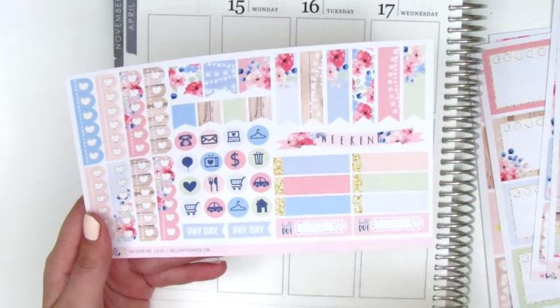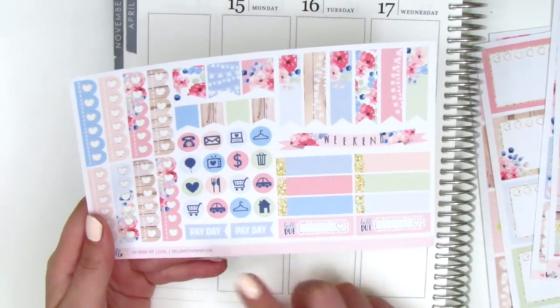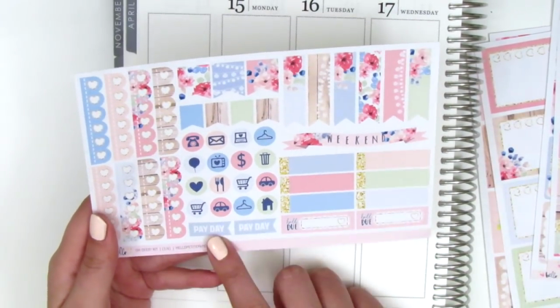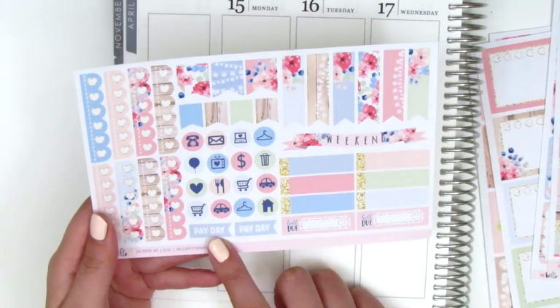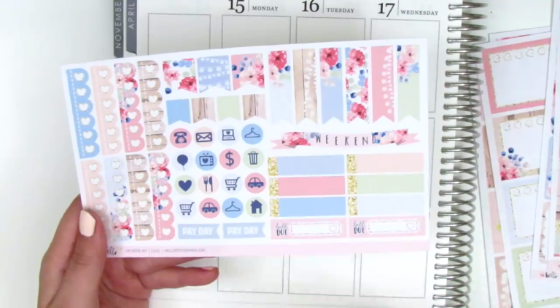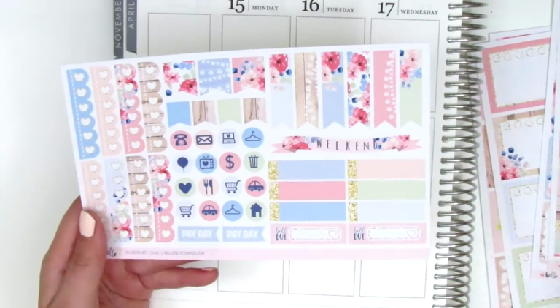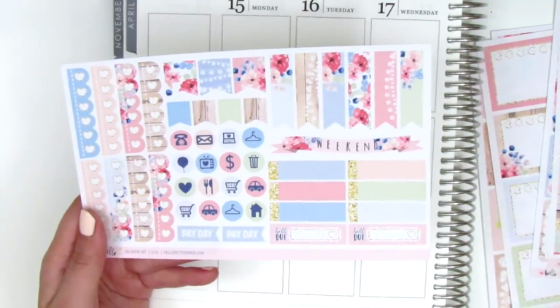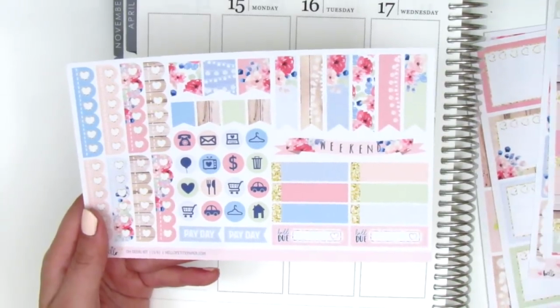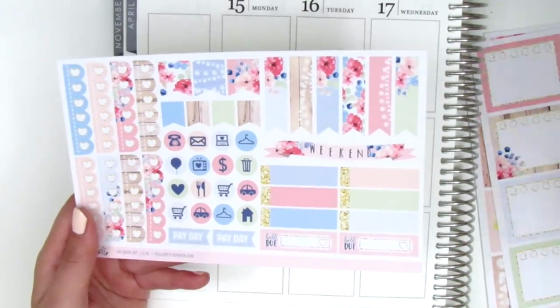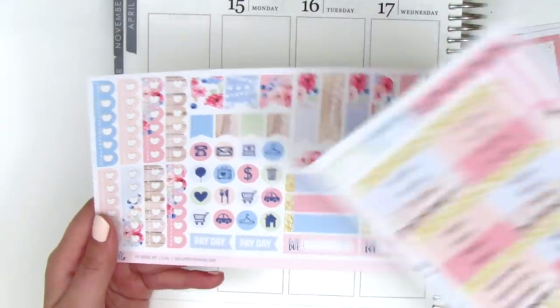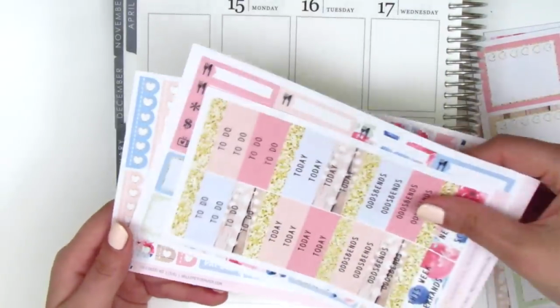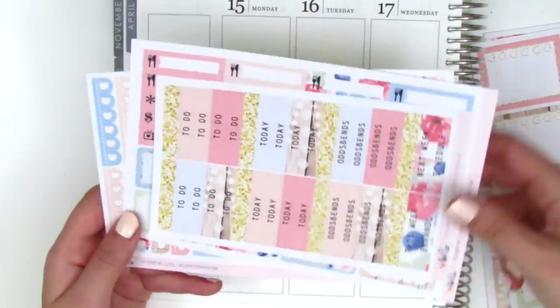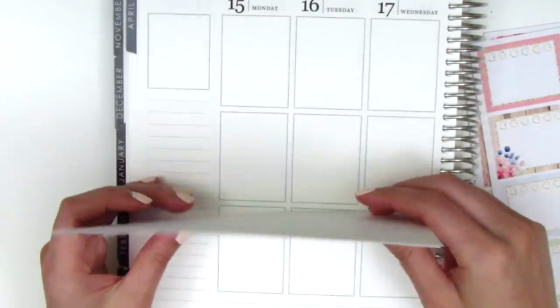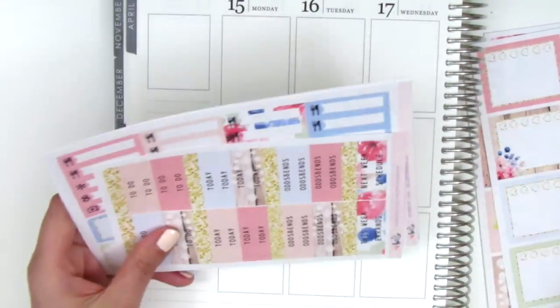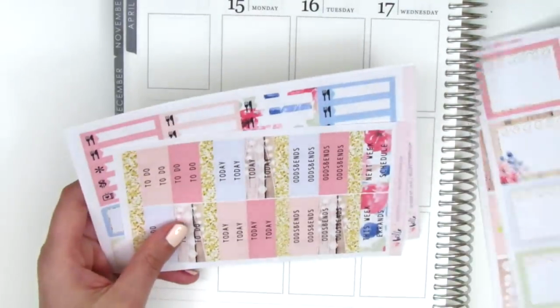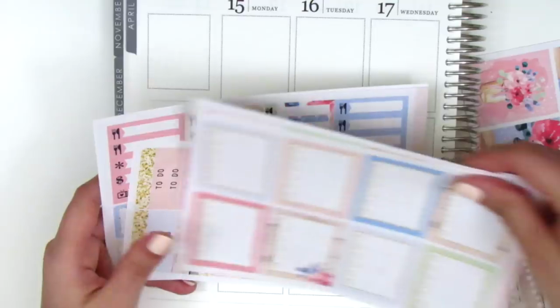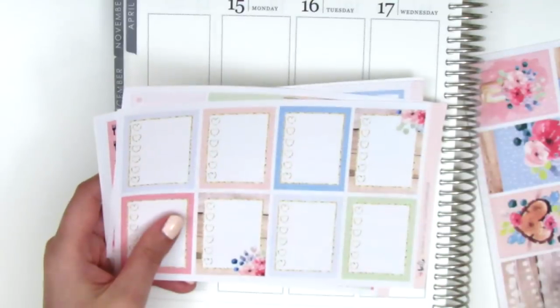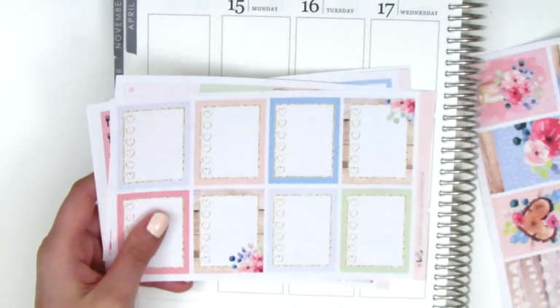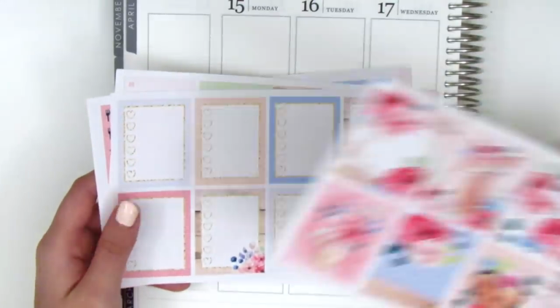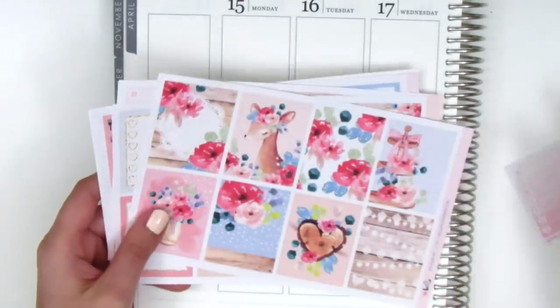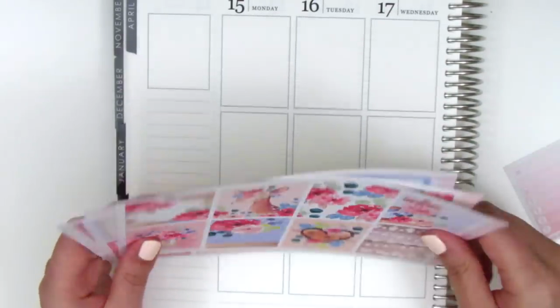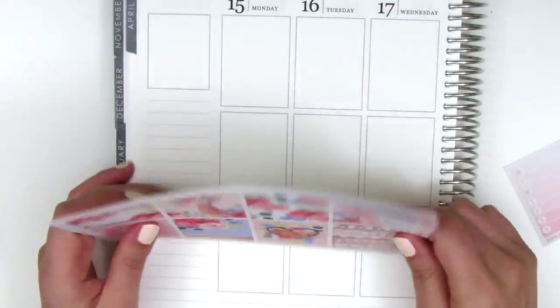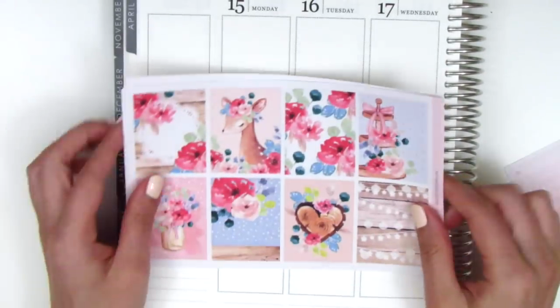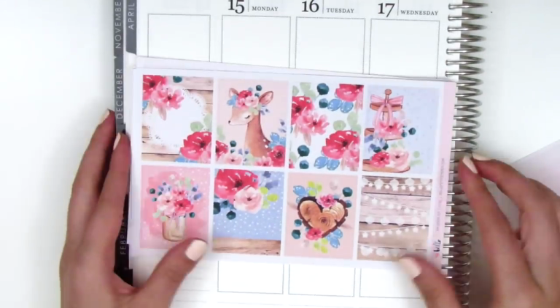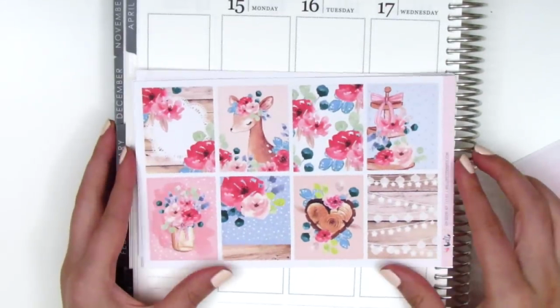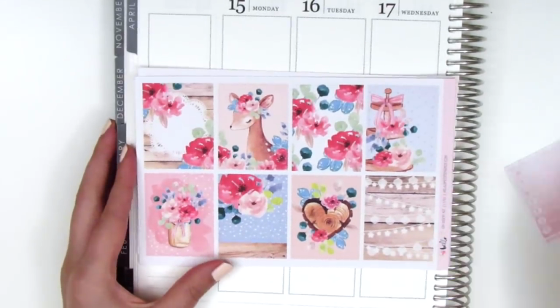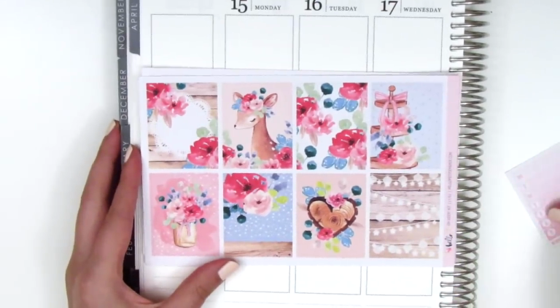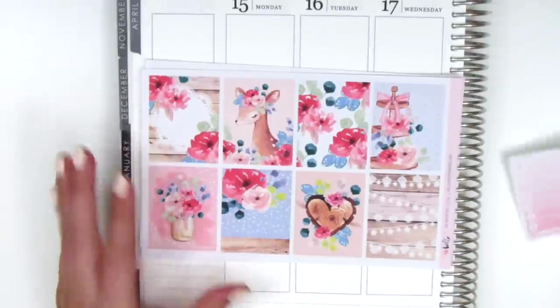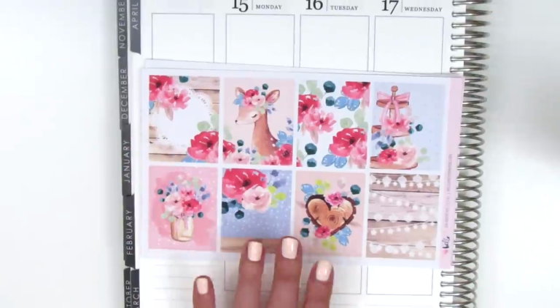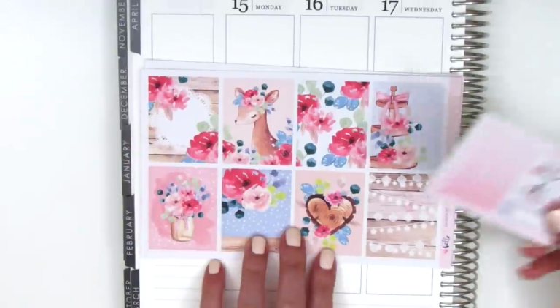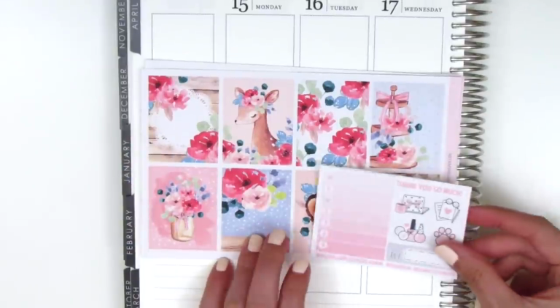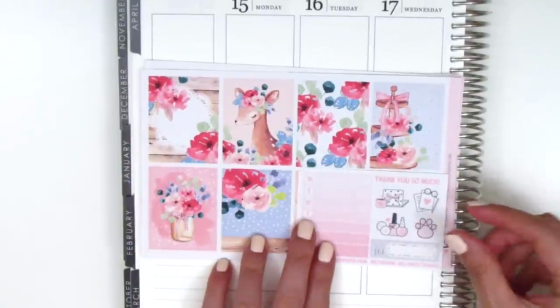I do find myself not using payday and bill-due stickers, really just because I forget about them and I don't find them very useful to track, especially when I'm memory planning. And that is the kit I picked up from Hello Petite Paper — it's so gorgeous, and I'm pretty sure it's still available if you're interested.